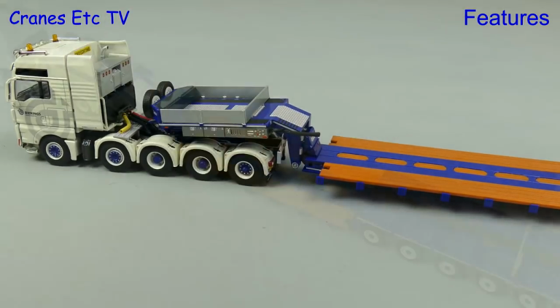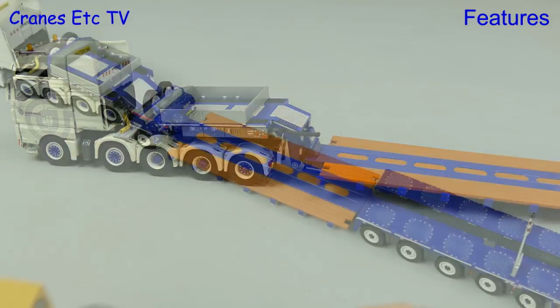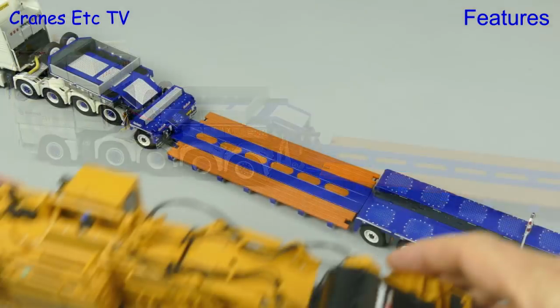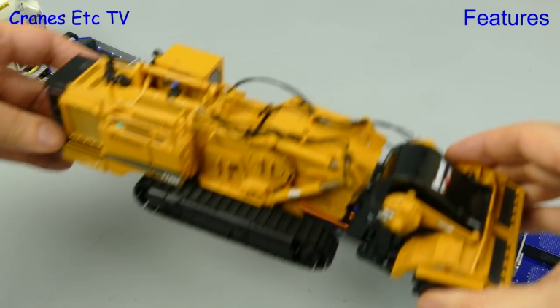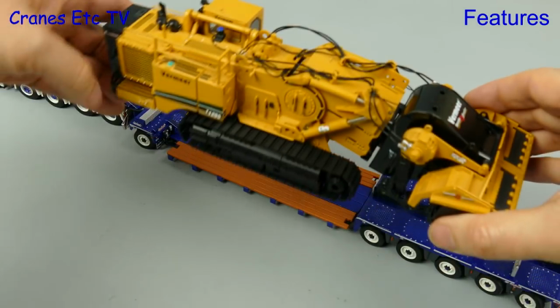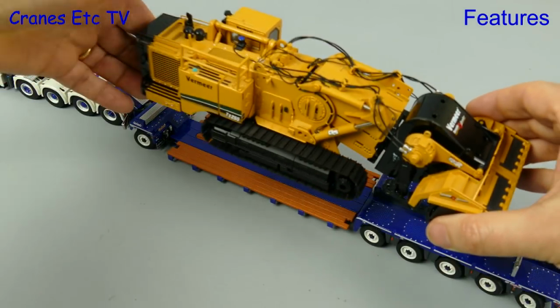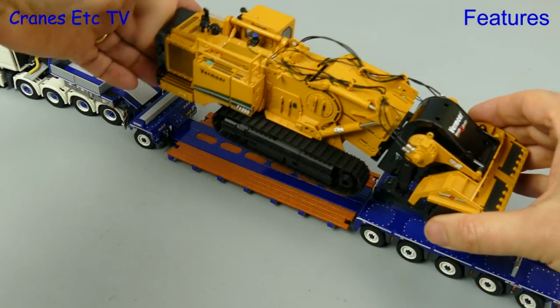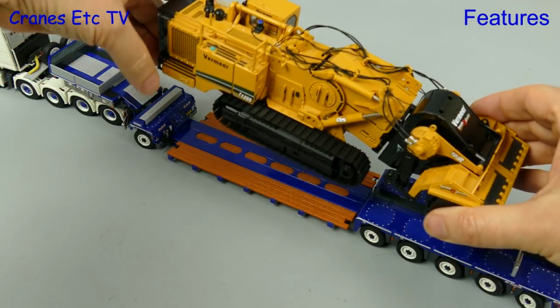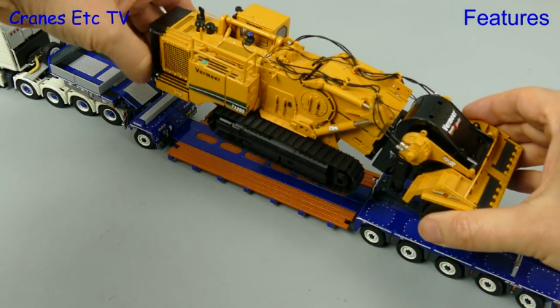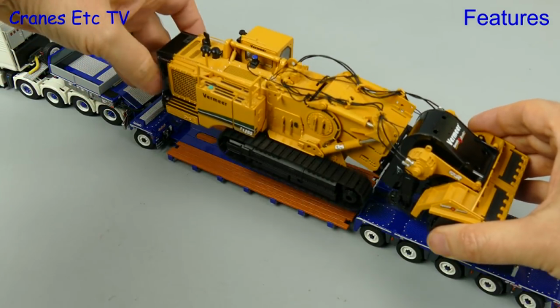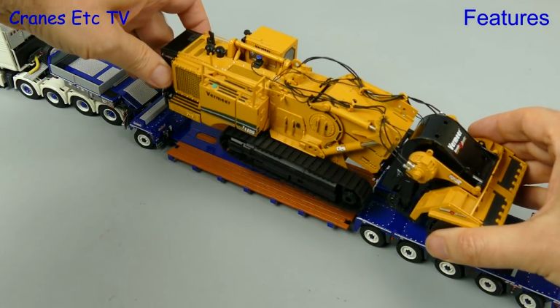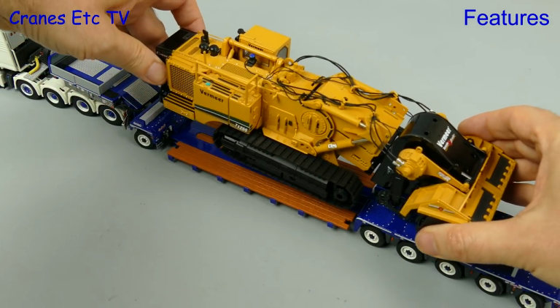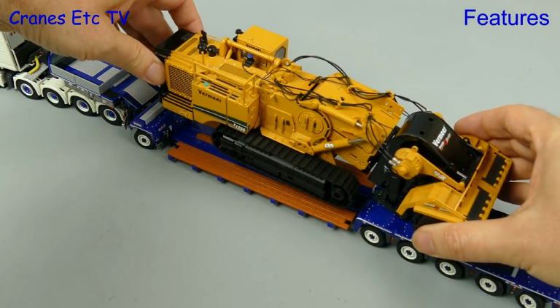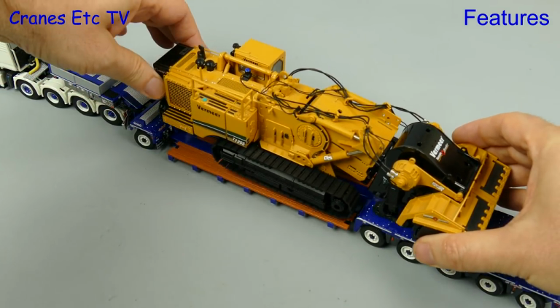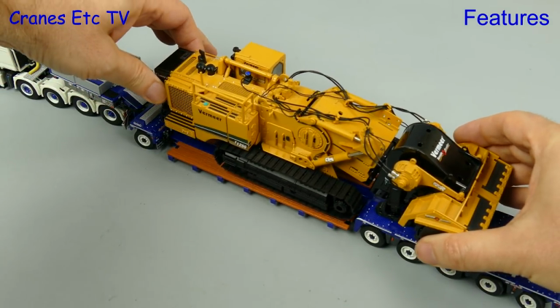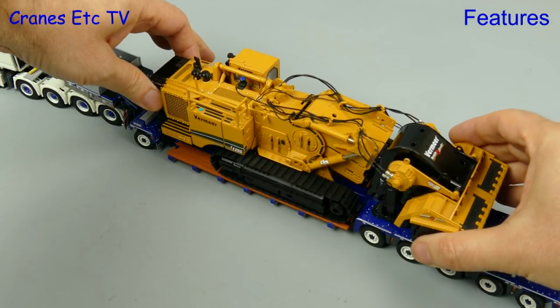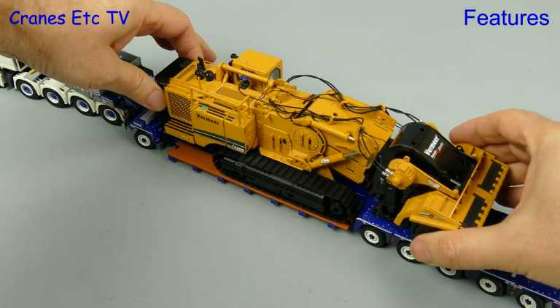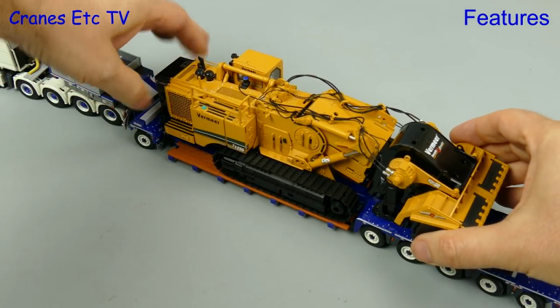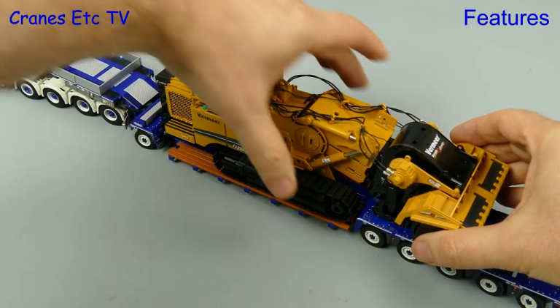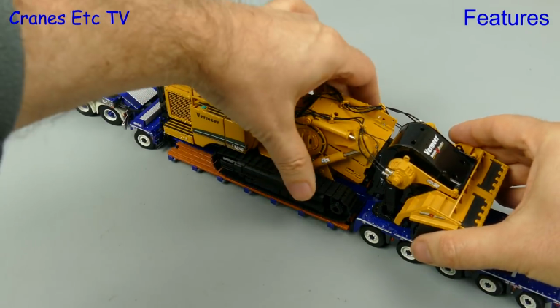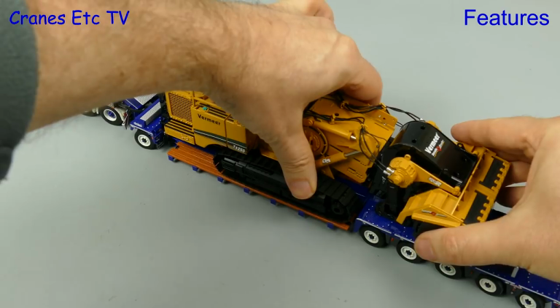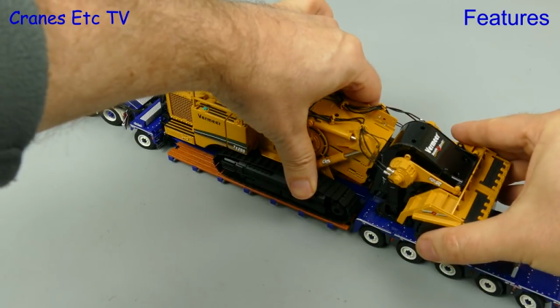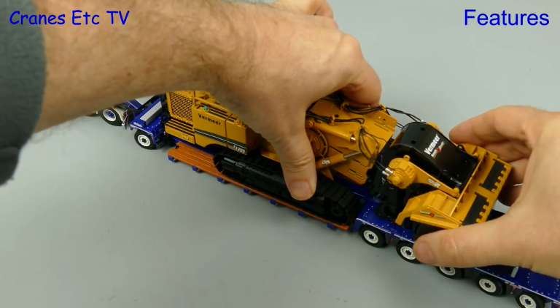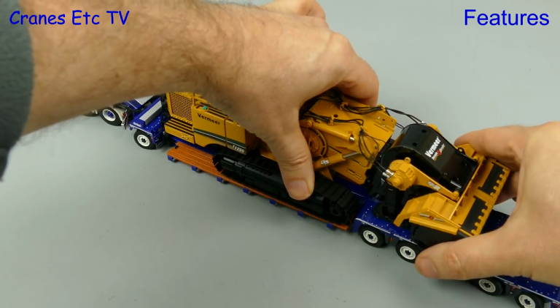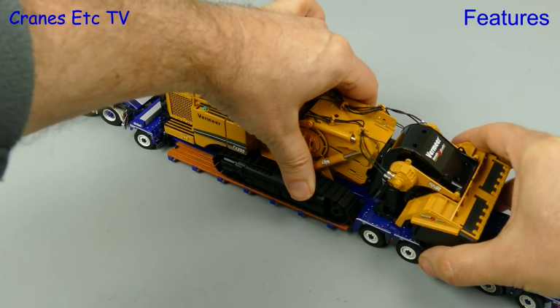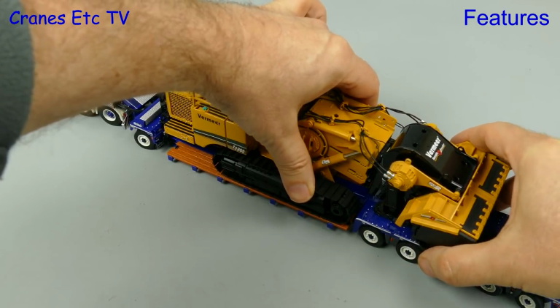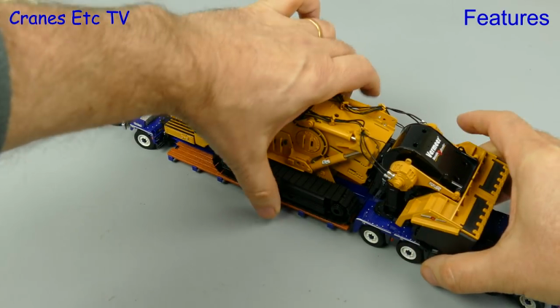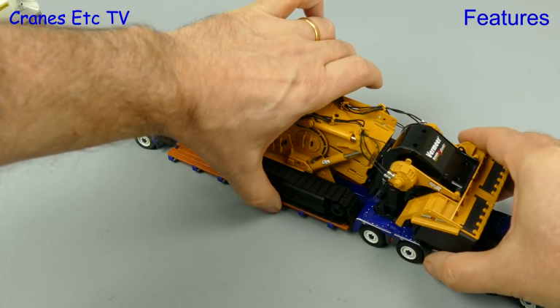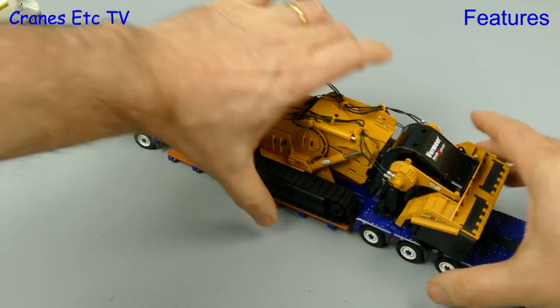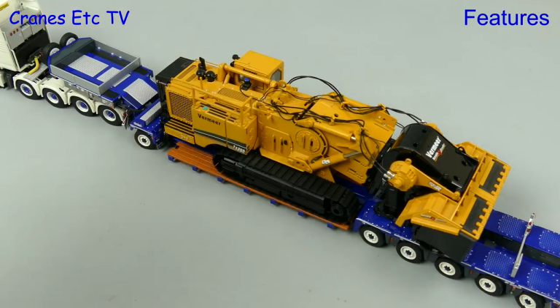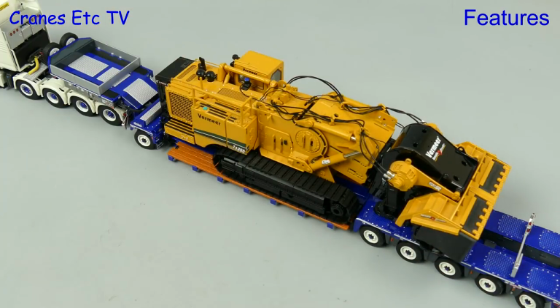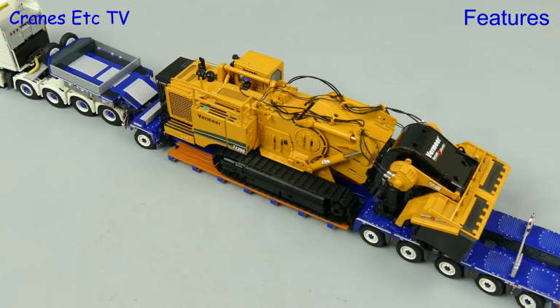This is a big truck, so let's give it a load to carry. Here we're loading on a heavy terrain leveler — and you wouldn't want to get your toes caught under one of those.